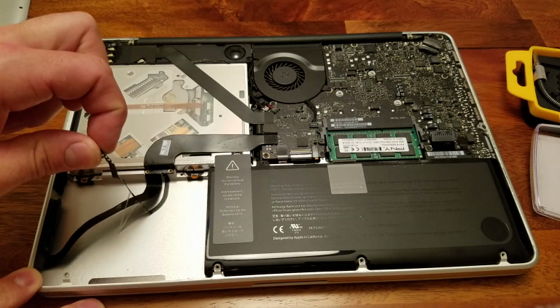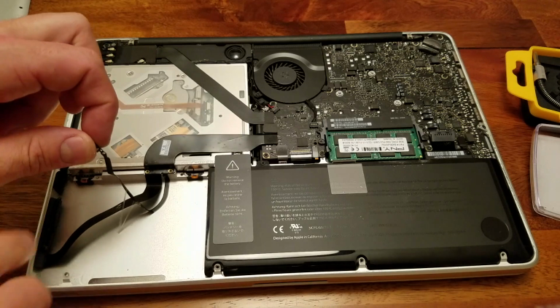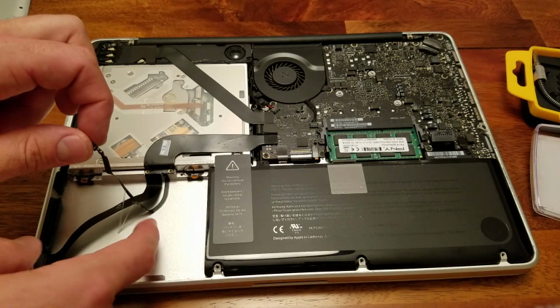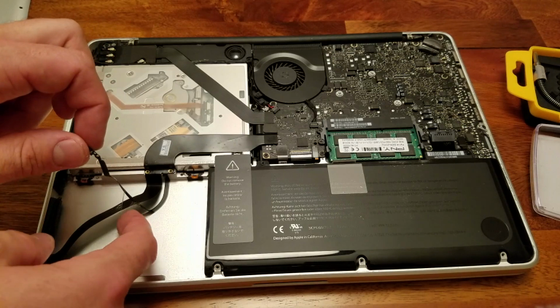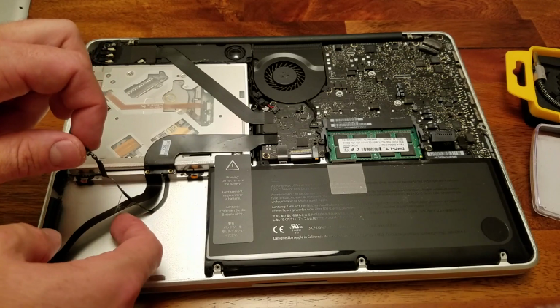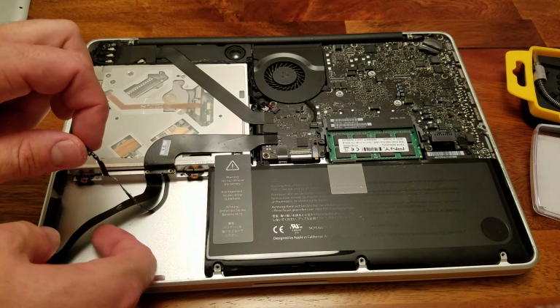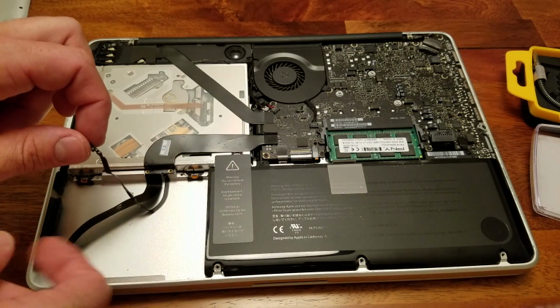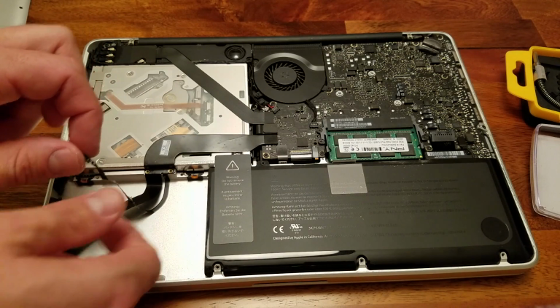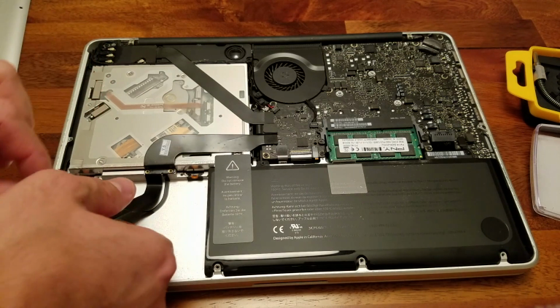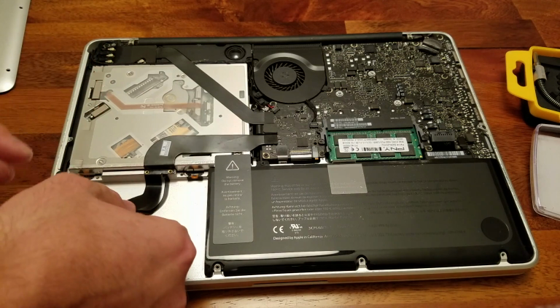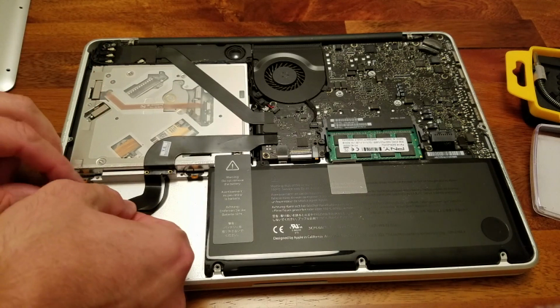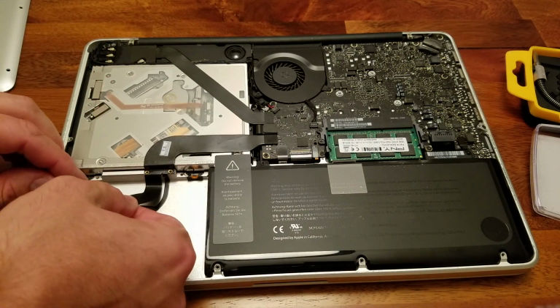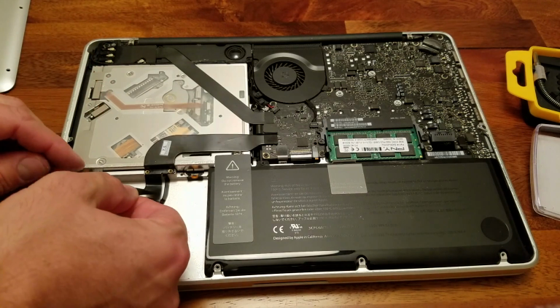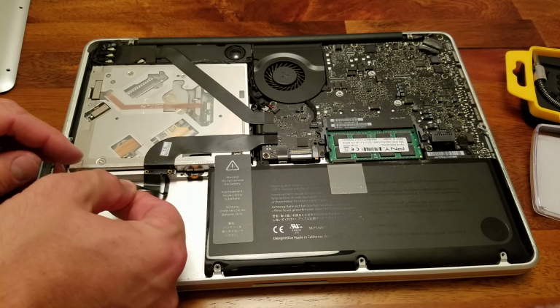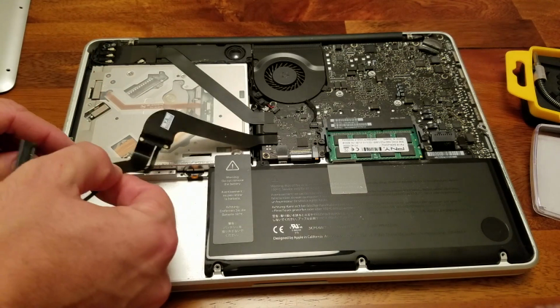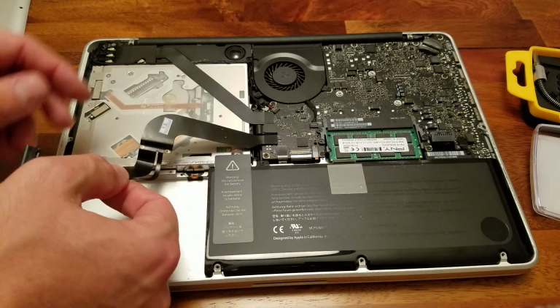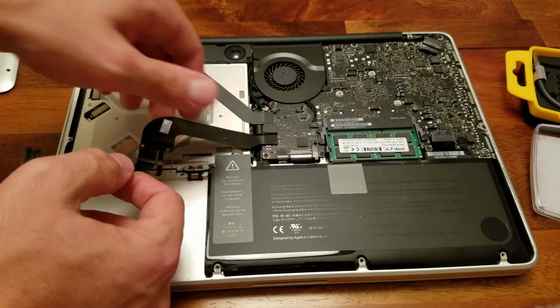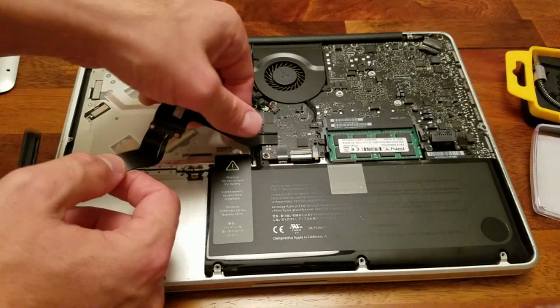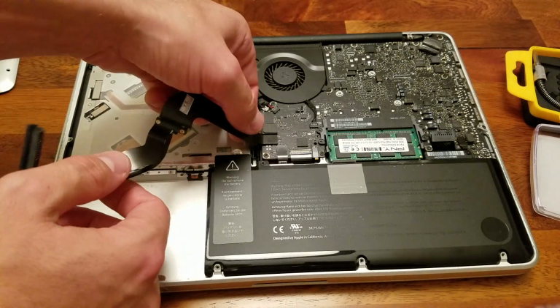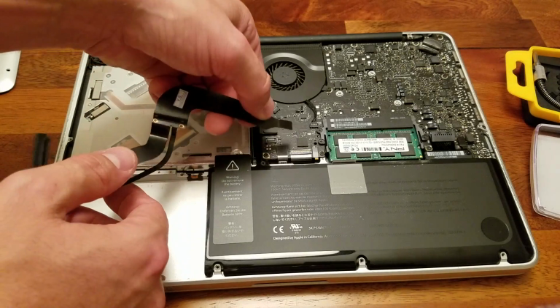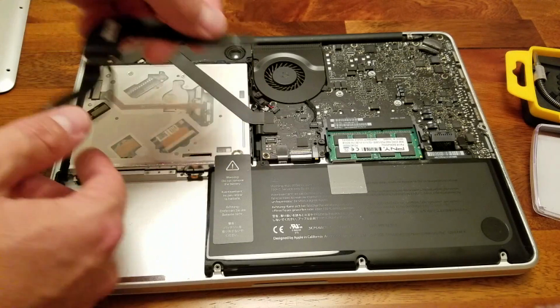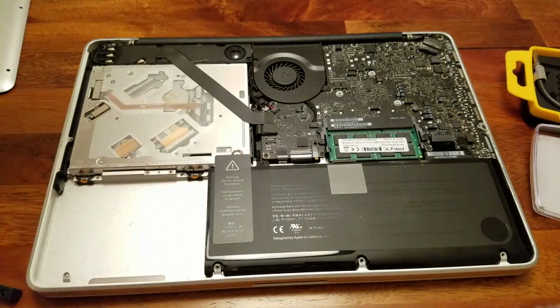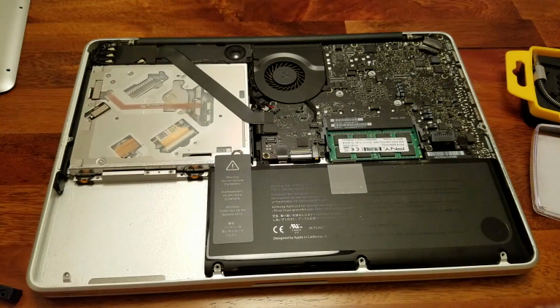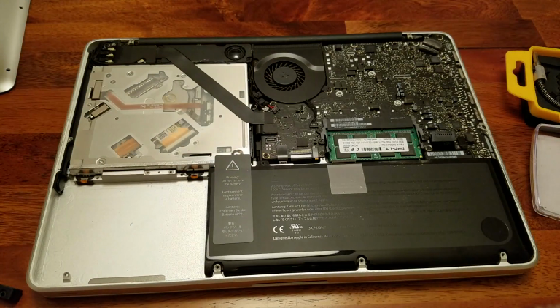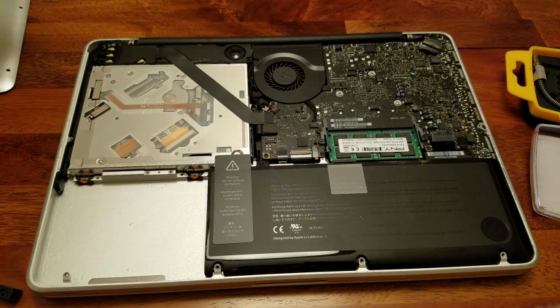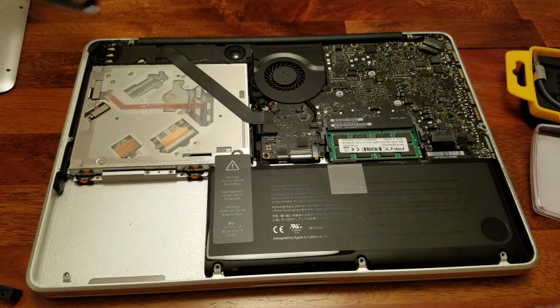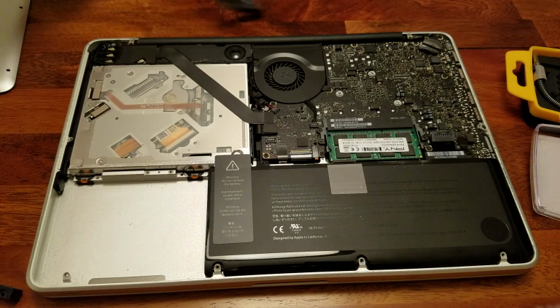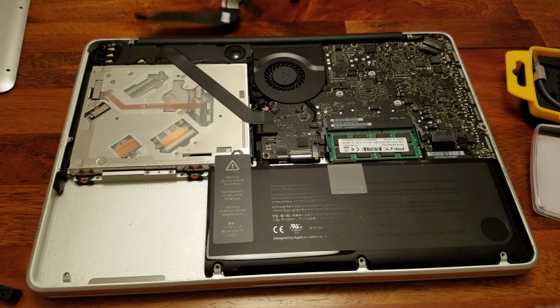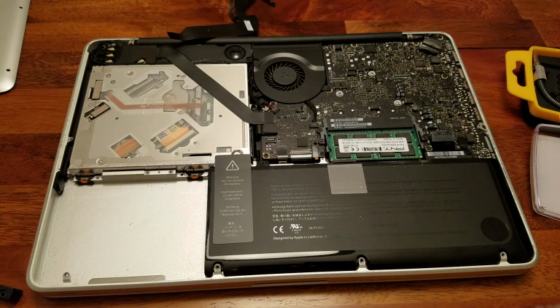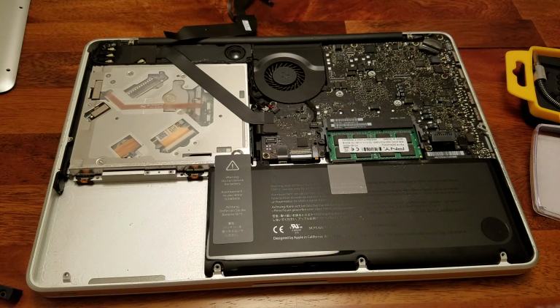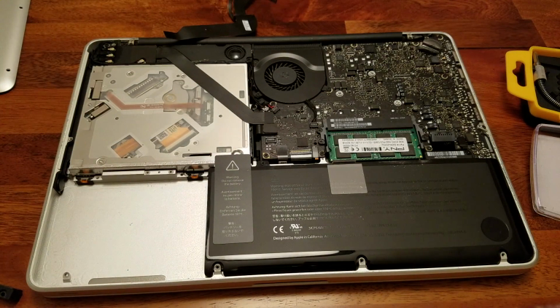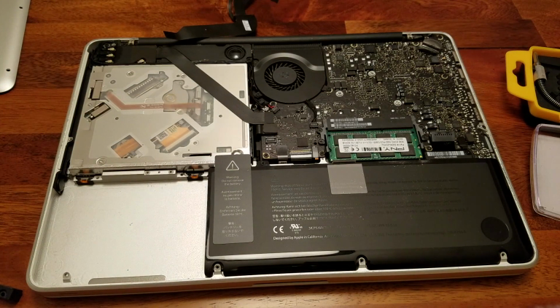You'll see it a little bit better whenever we reinstall the new cable. The last step is to unplug it from the motherboard, which I just did.